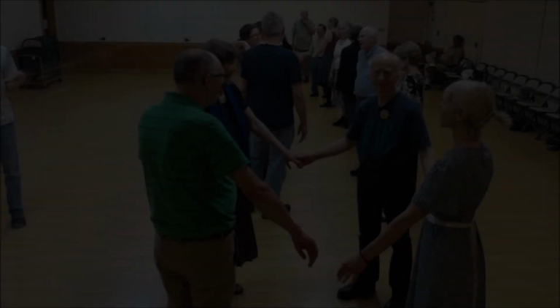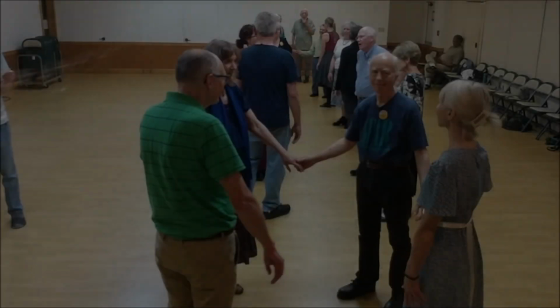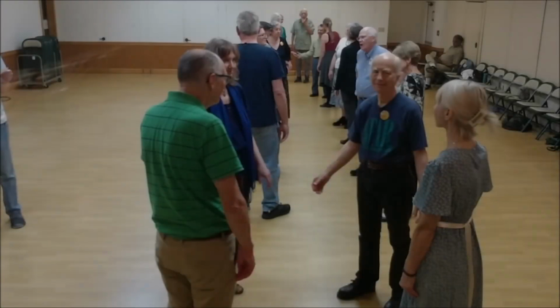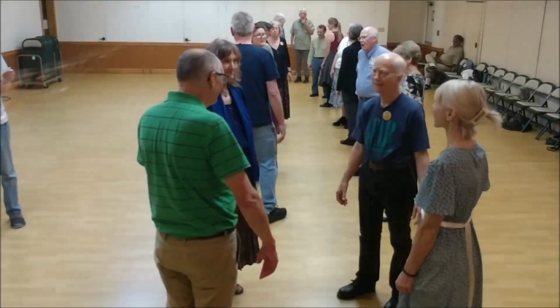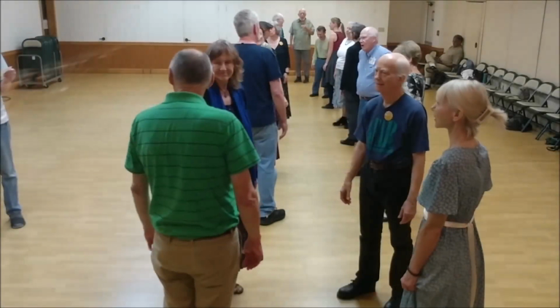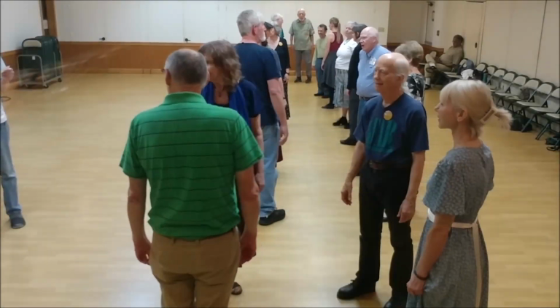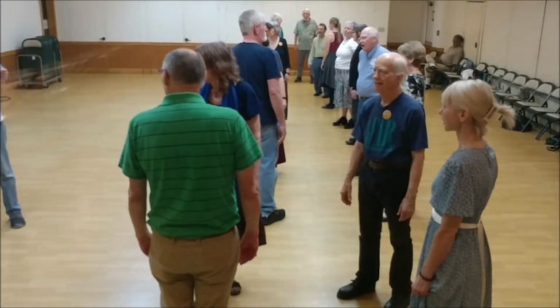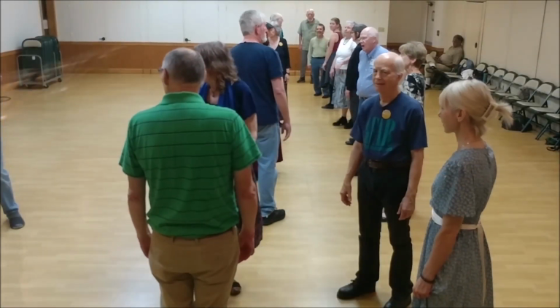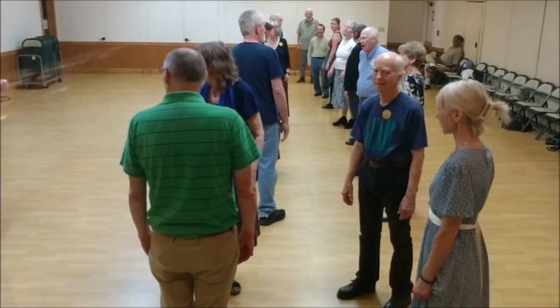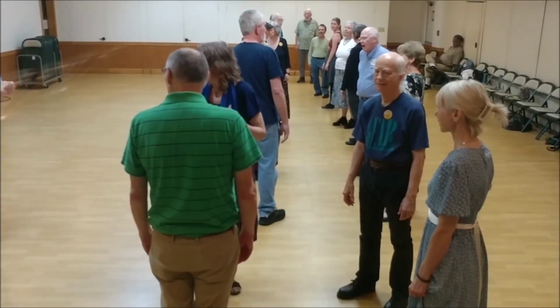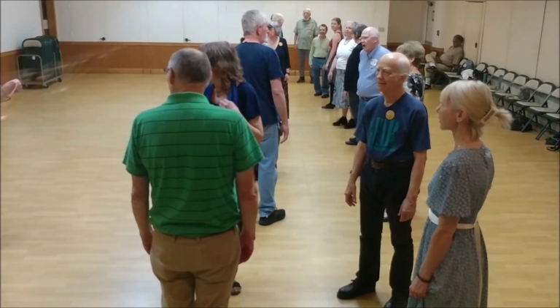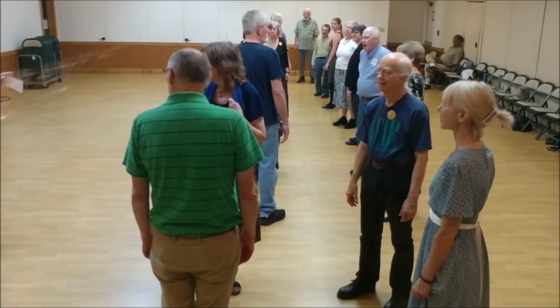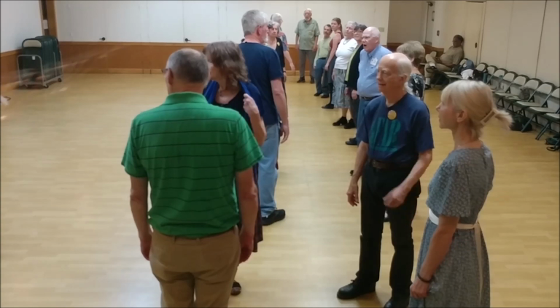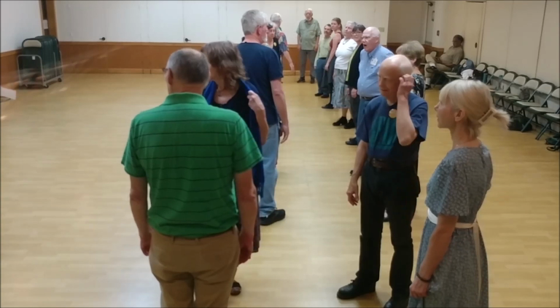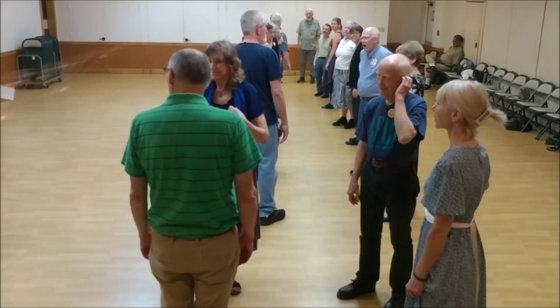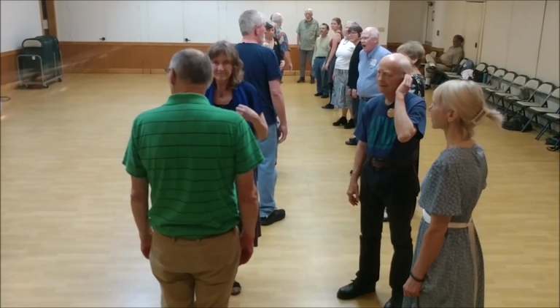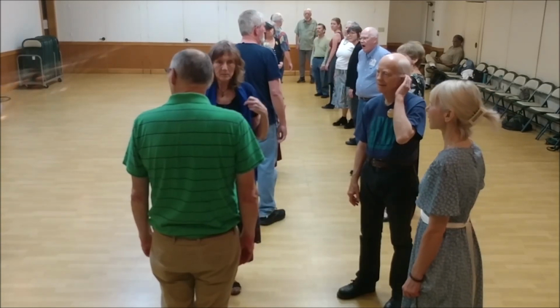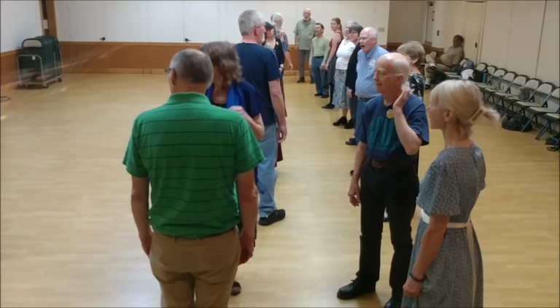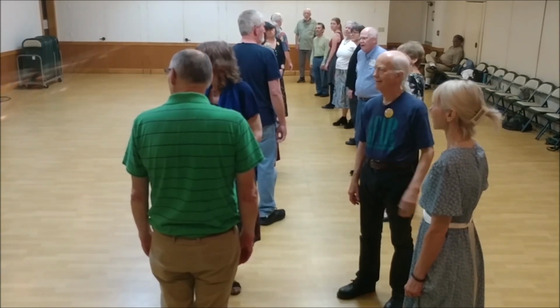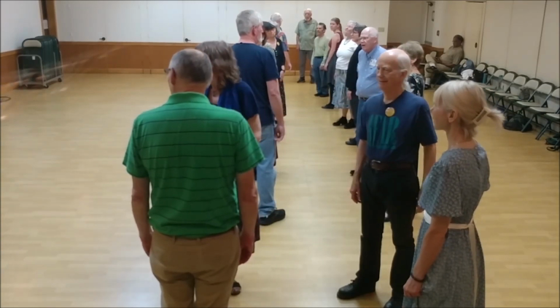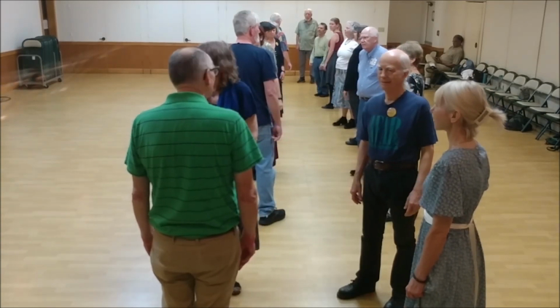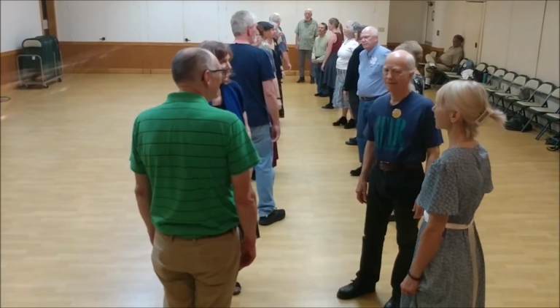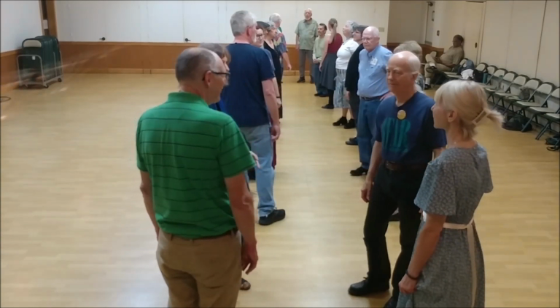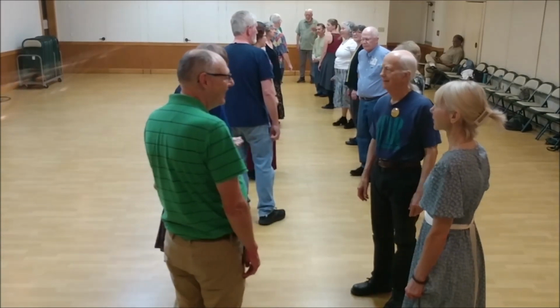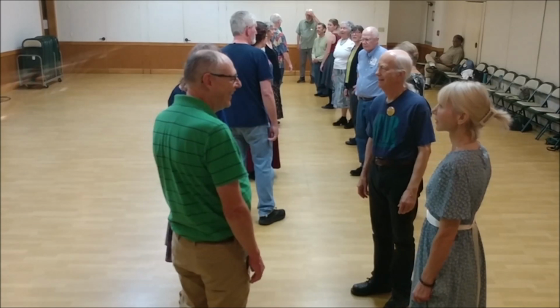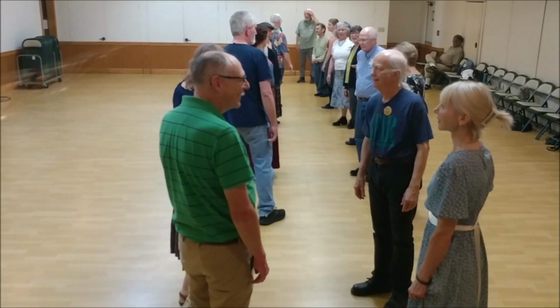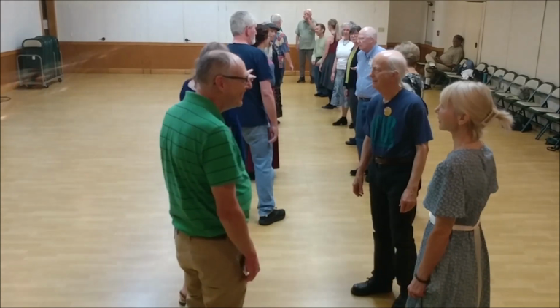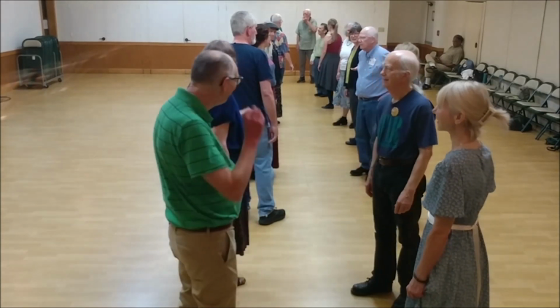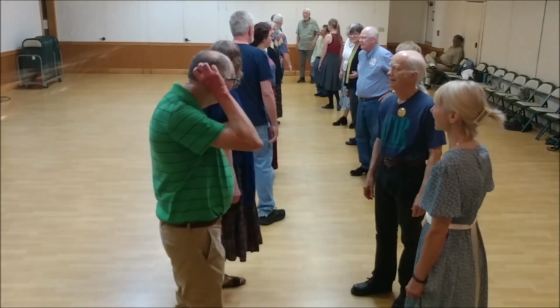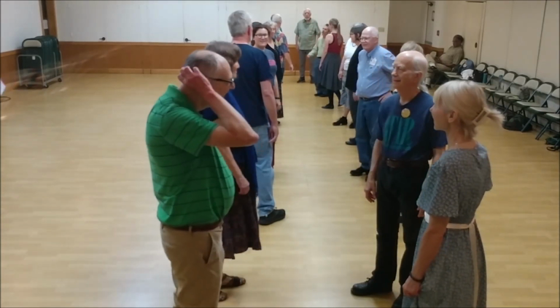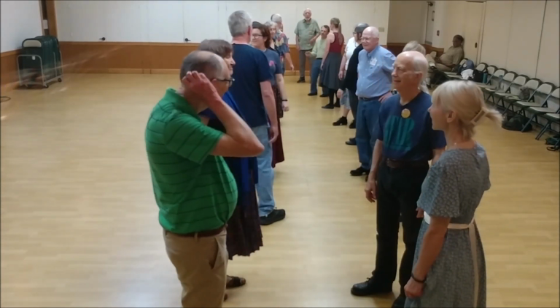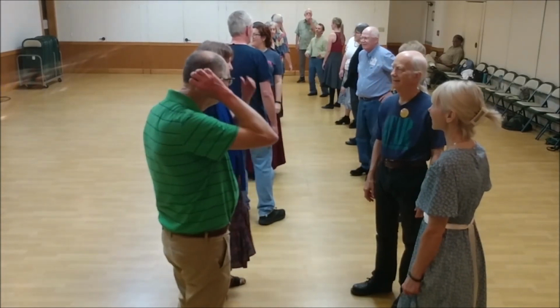This is Sharon Green's dance, Liberated Librarian. The name of the Jonathan Jensen tune that goes with it is called It's a Bluesy Waltz. And it is a bluesy waltz, which is why we're doing it.